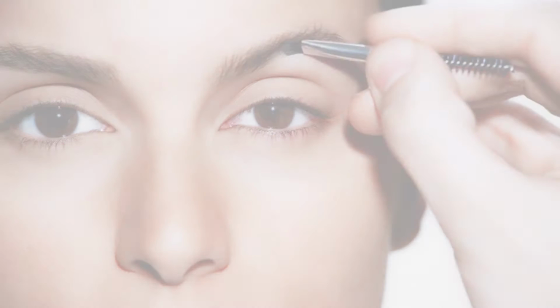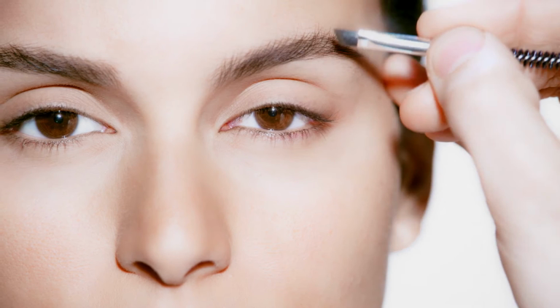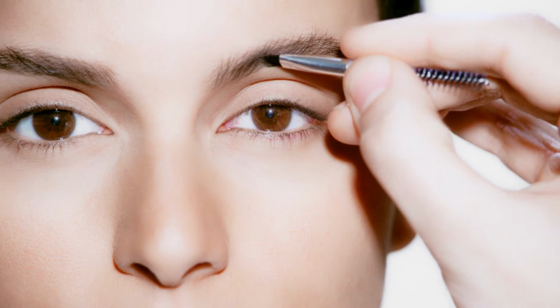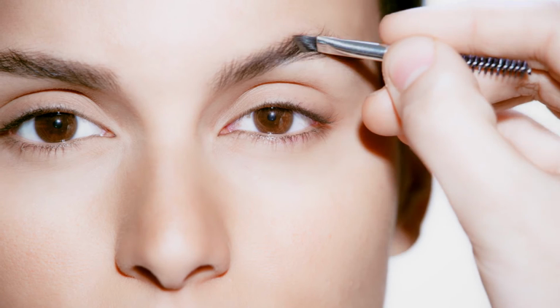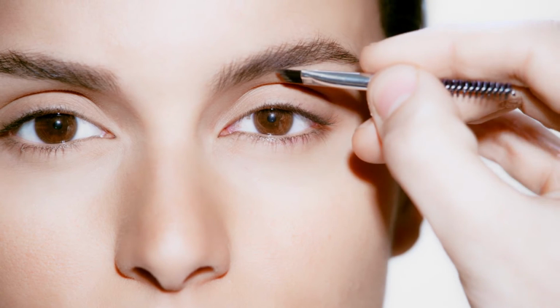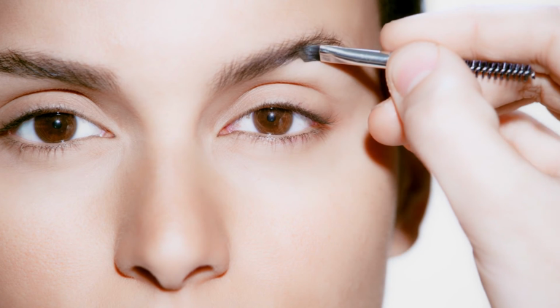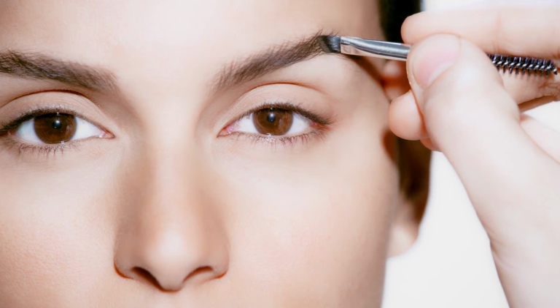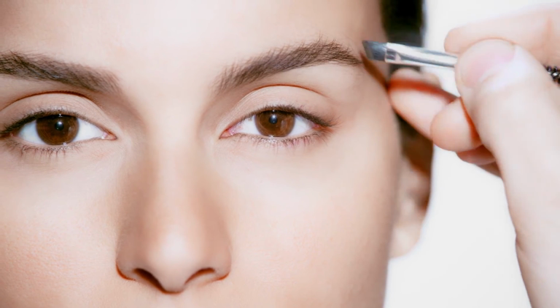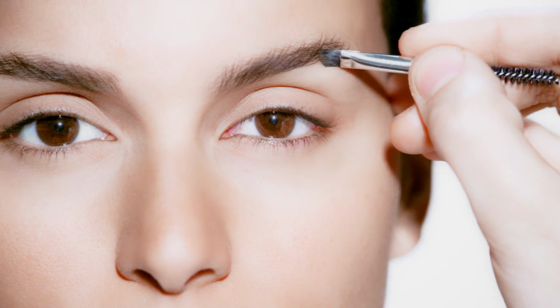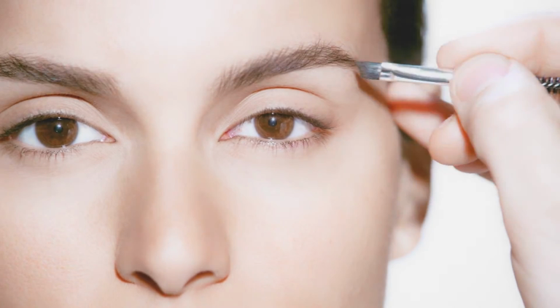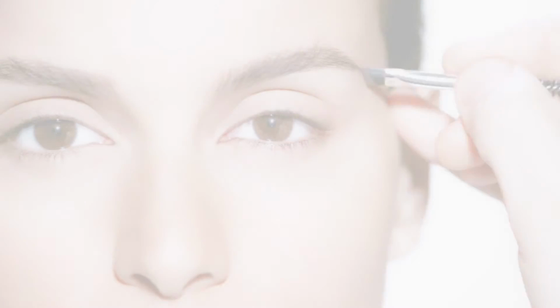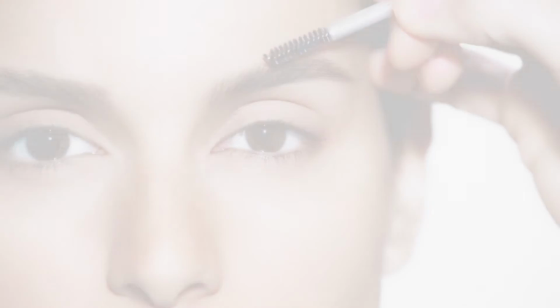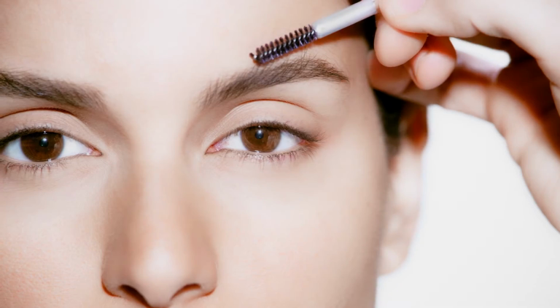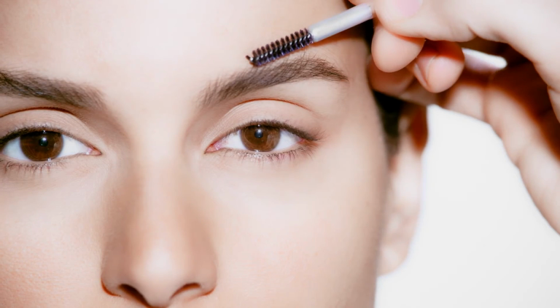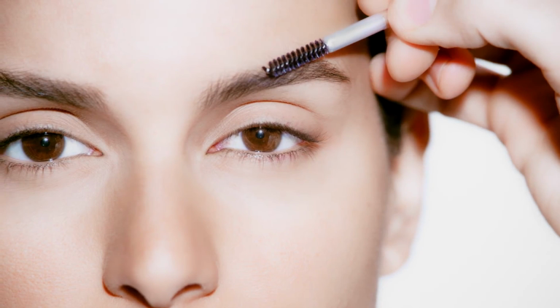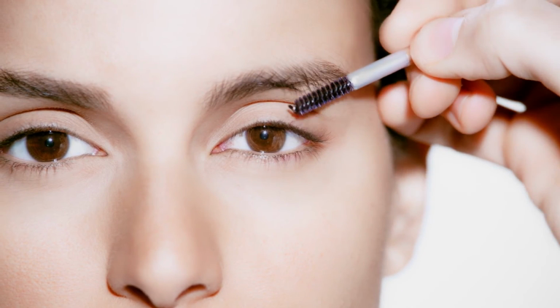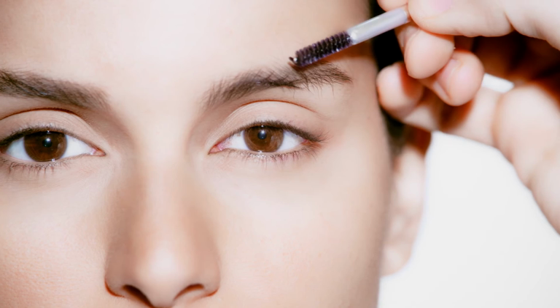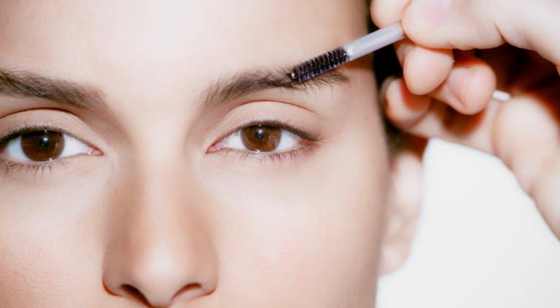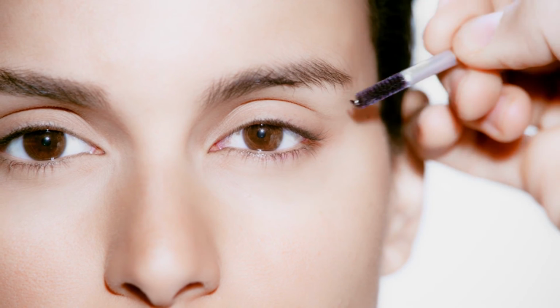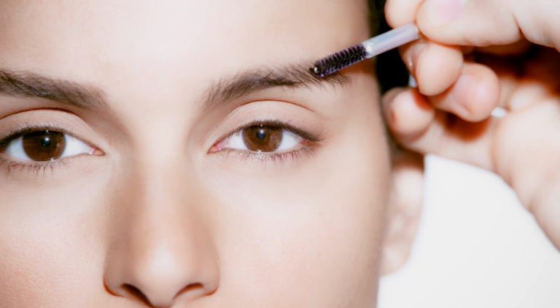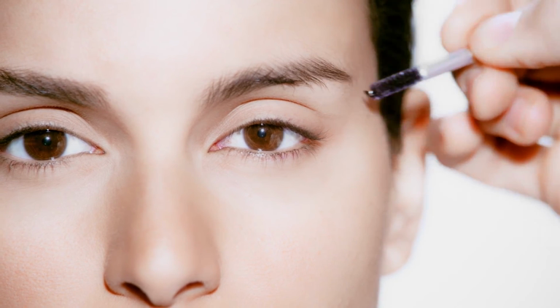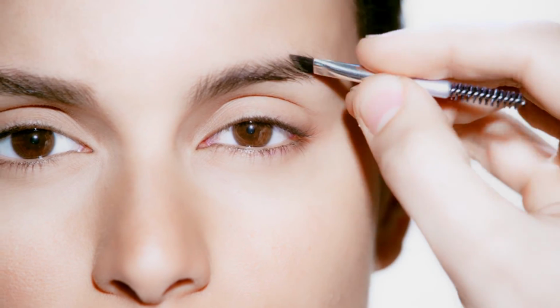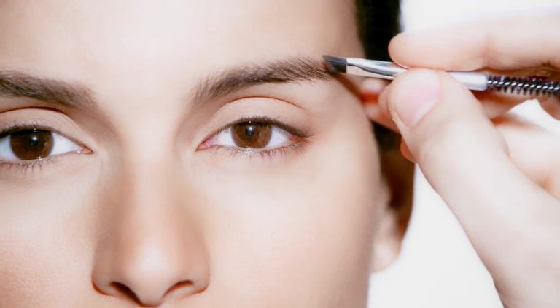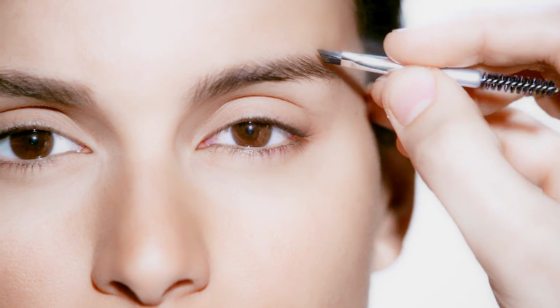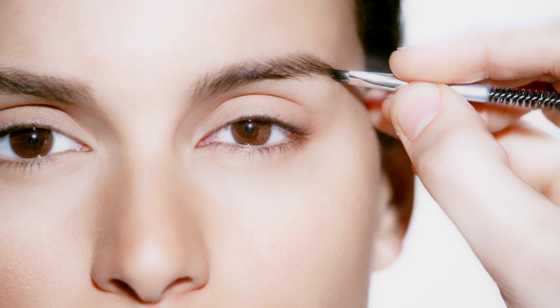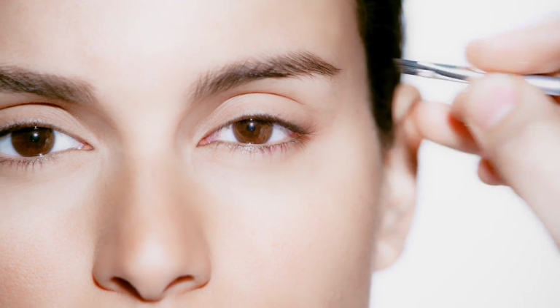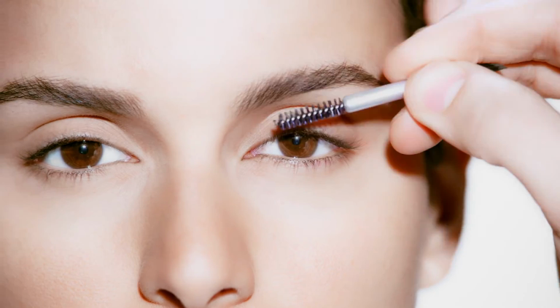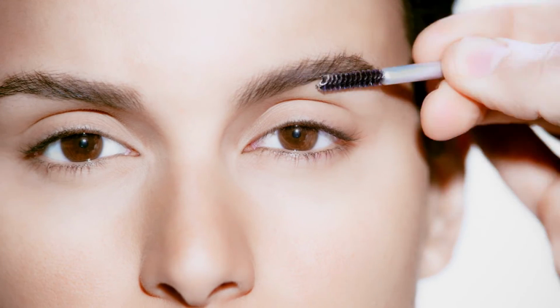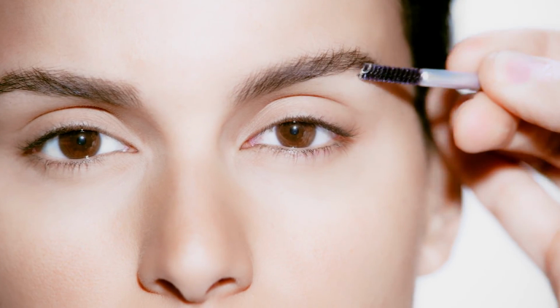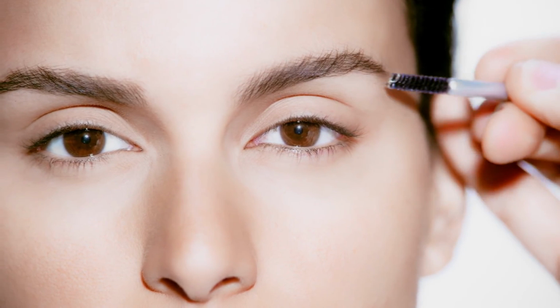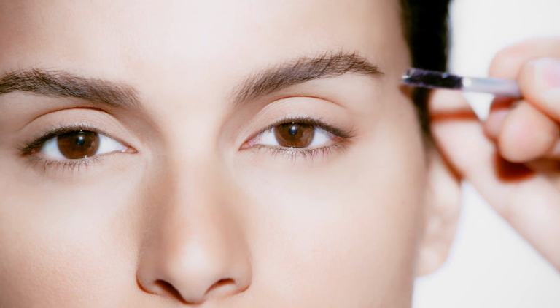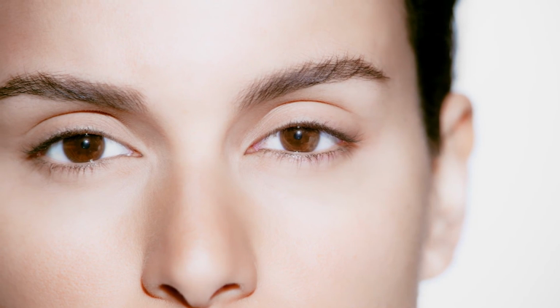With the brow powder, use small strokes to mimic hairs and fill in any gaps in your eyebrow shape. For the arch, brush hairs down first and gently fill in with powder, then brush the hairs back up for a more natural finish.